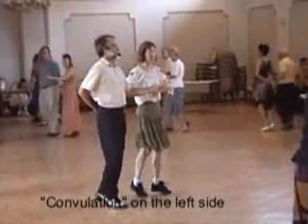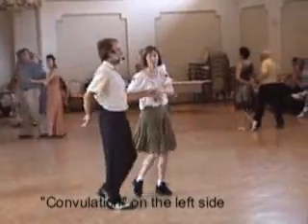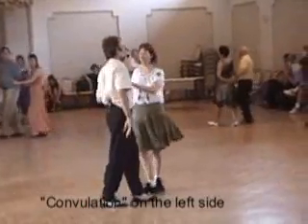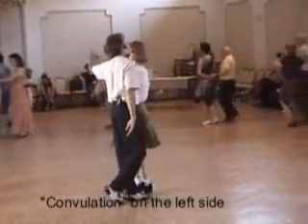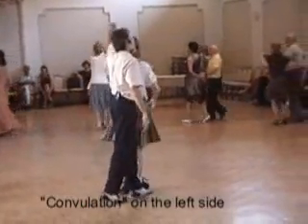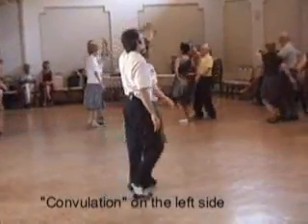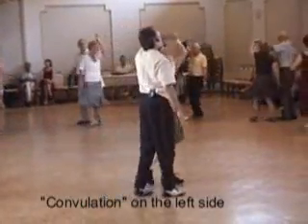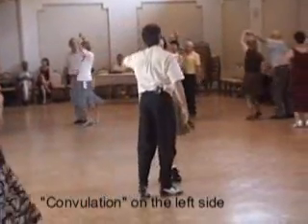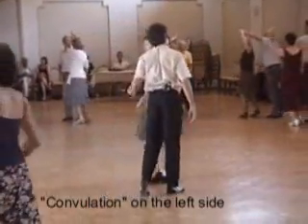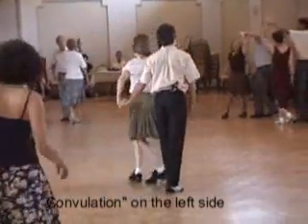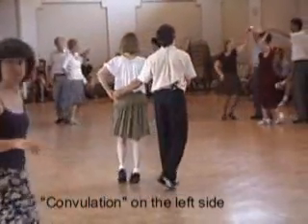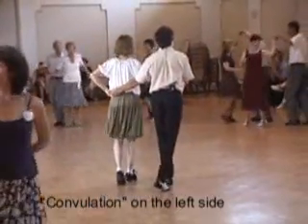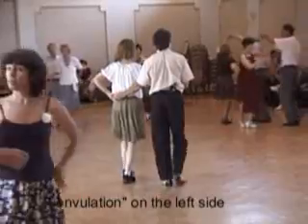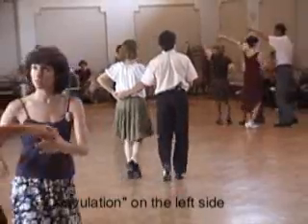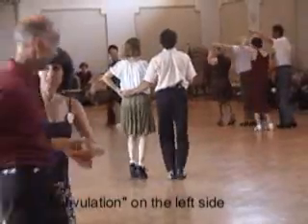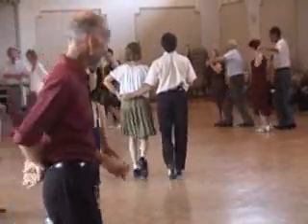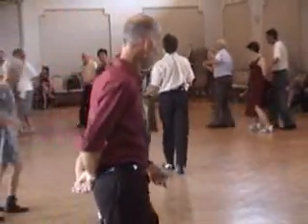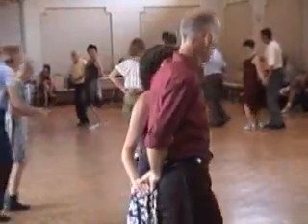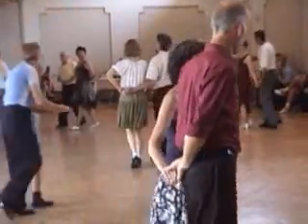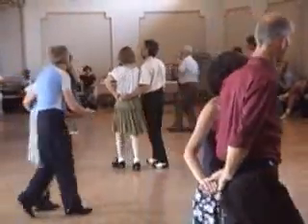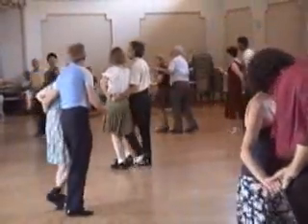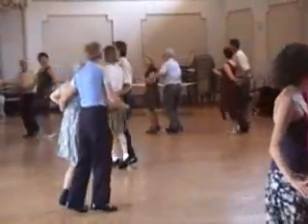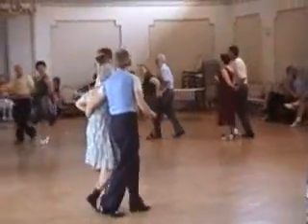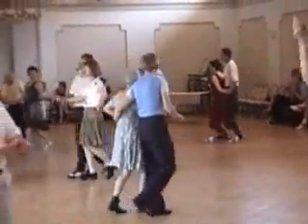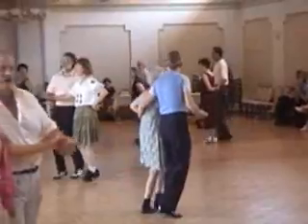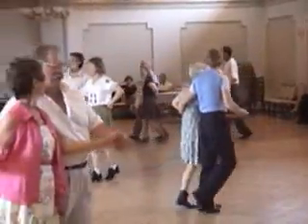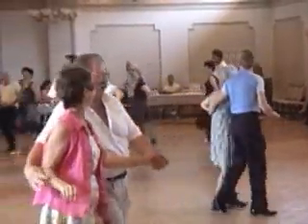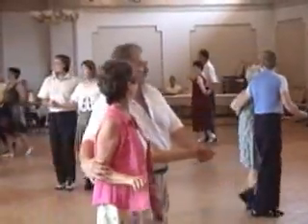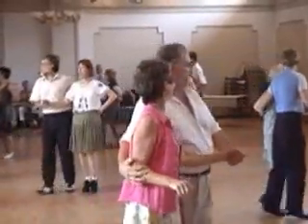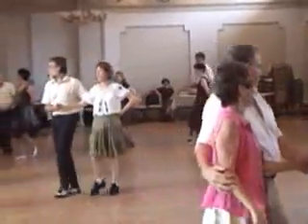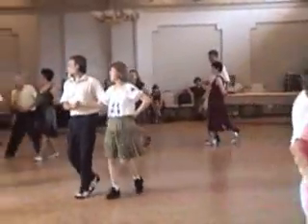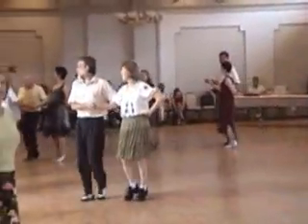Bring the right hands up between you and over the woman's head, roll her around. Keep her twirling until she is in half-nelson. Now the woman is in half-nelson on the man's left side.